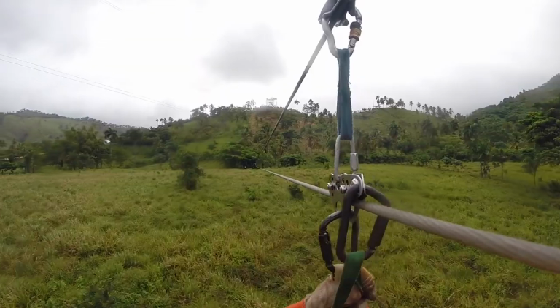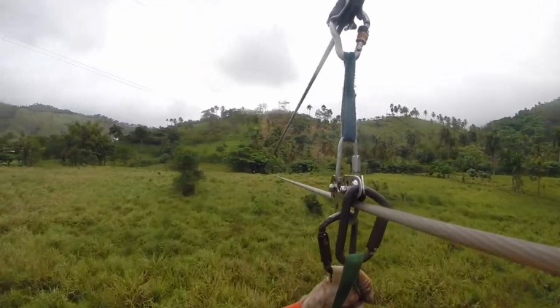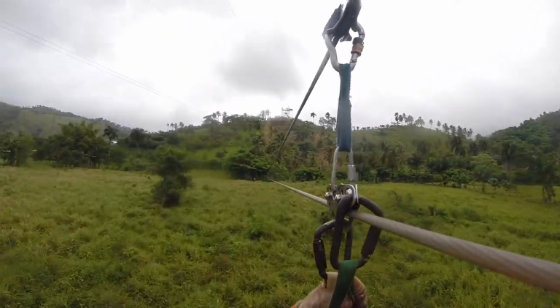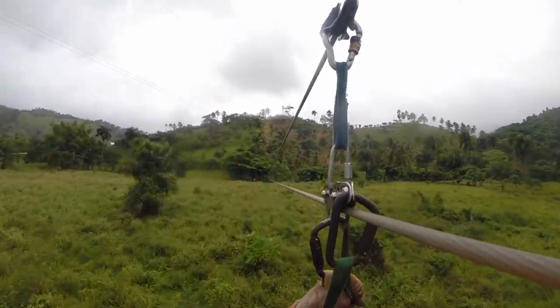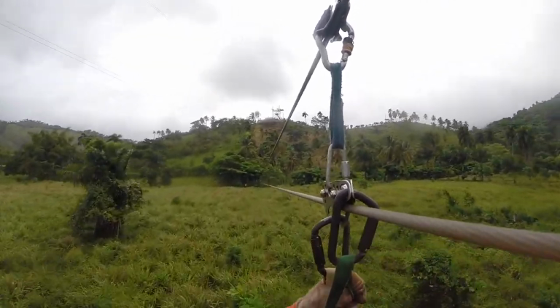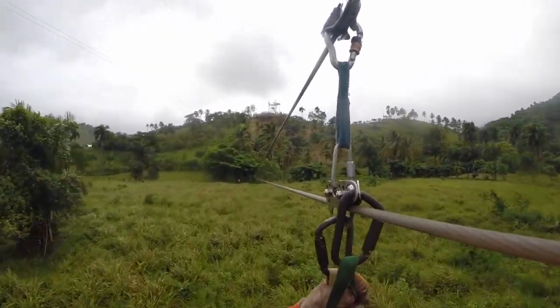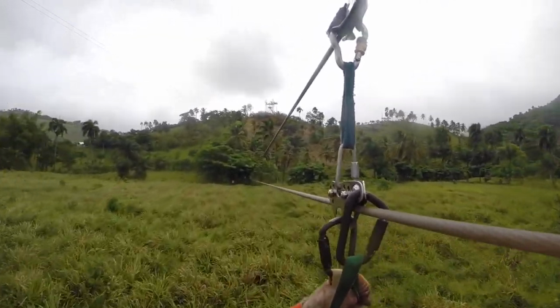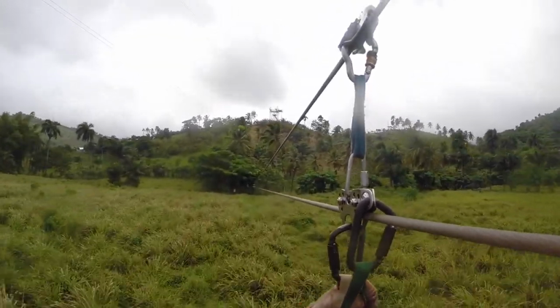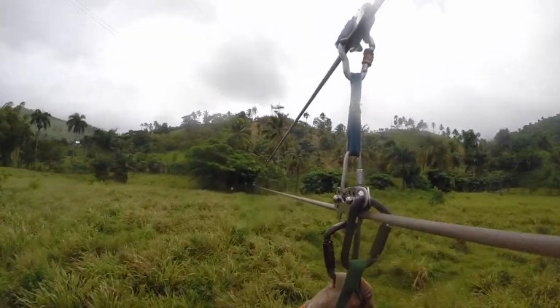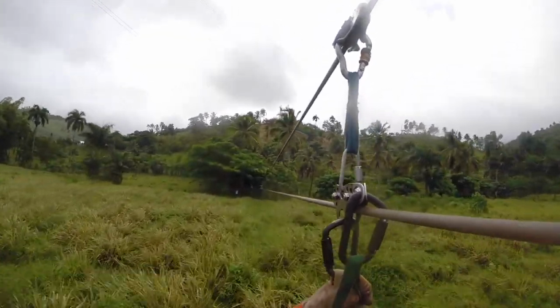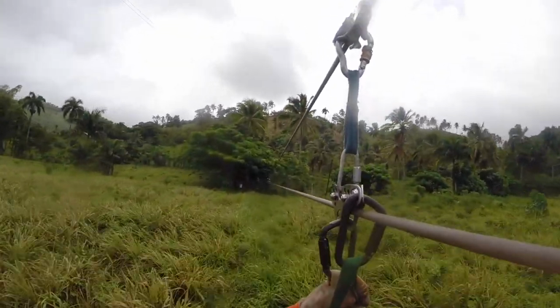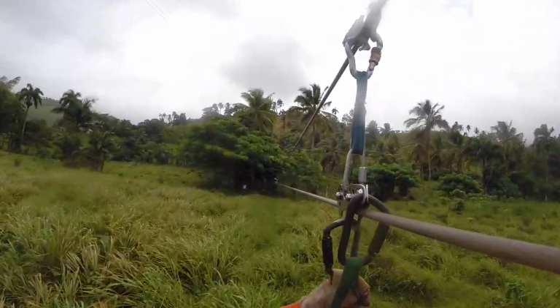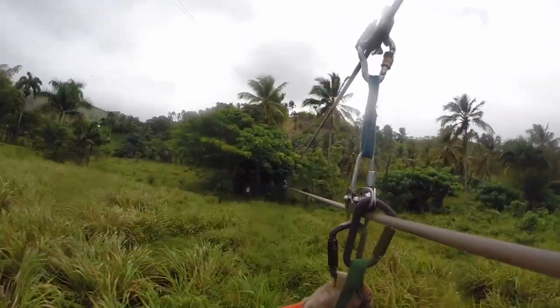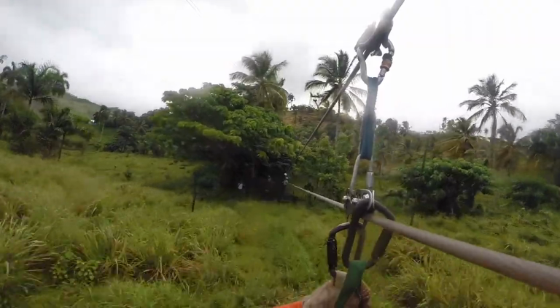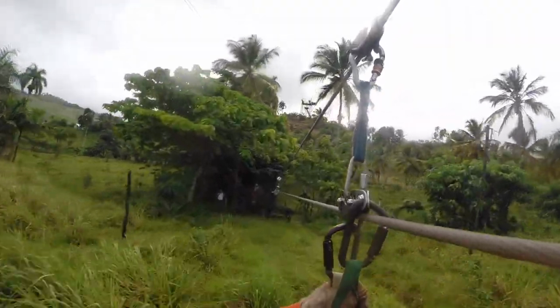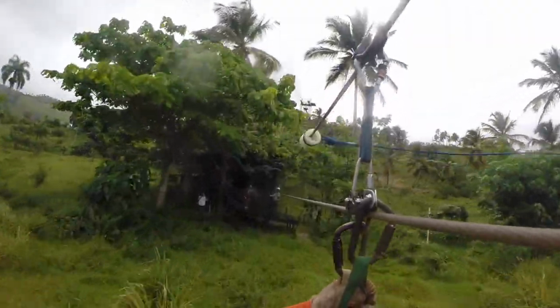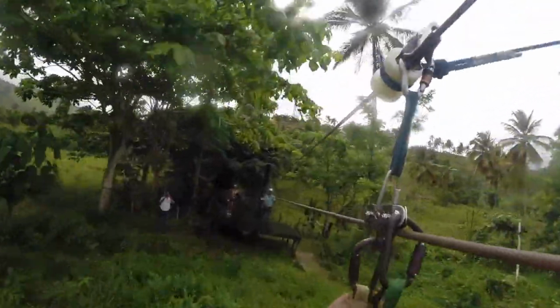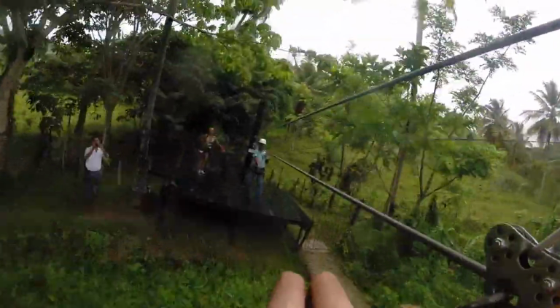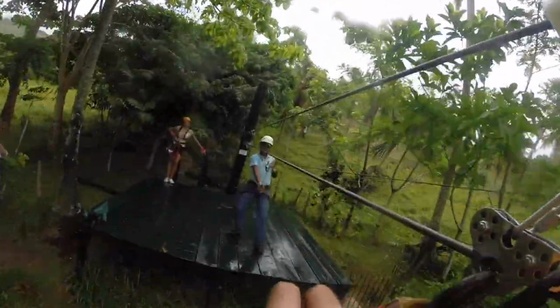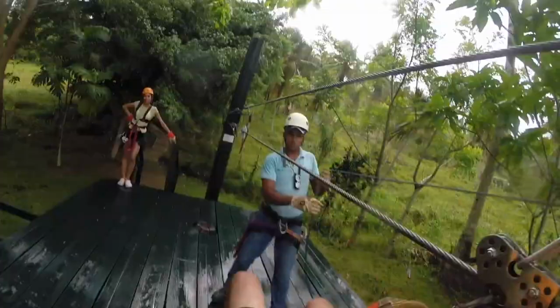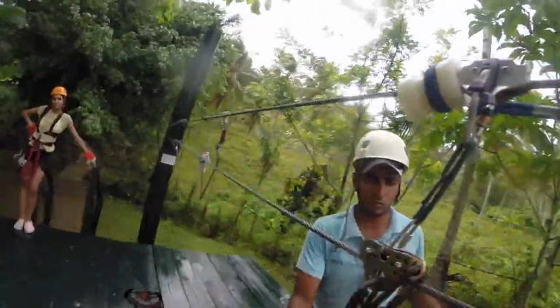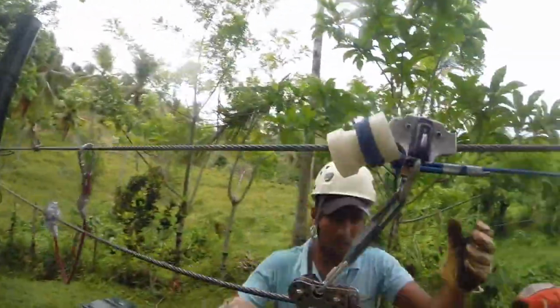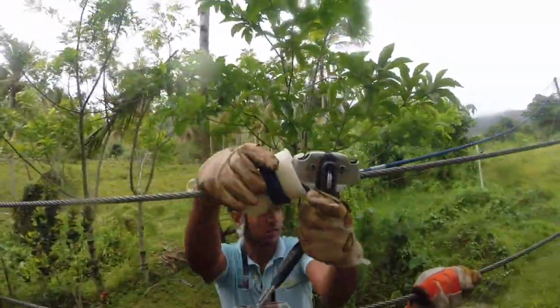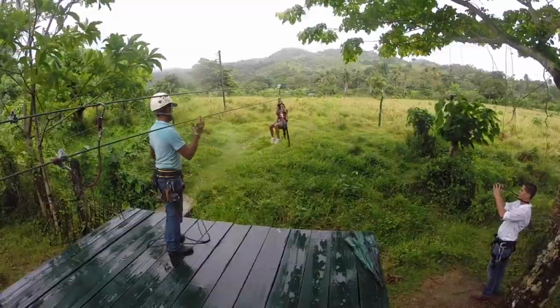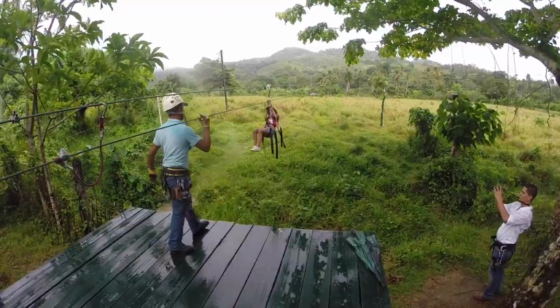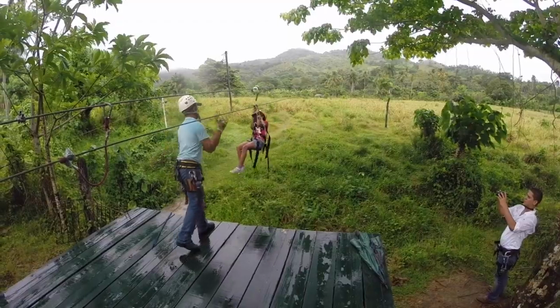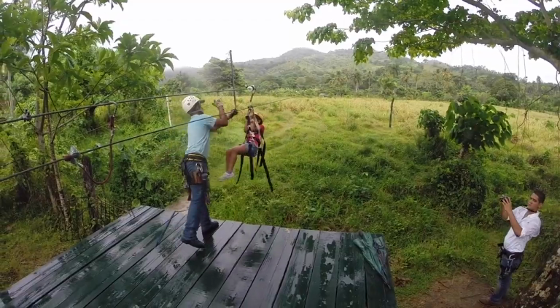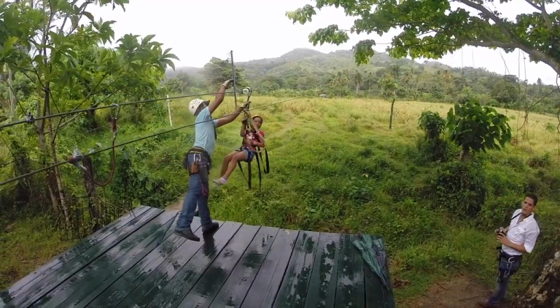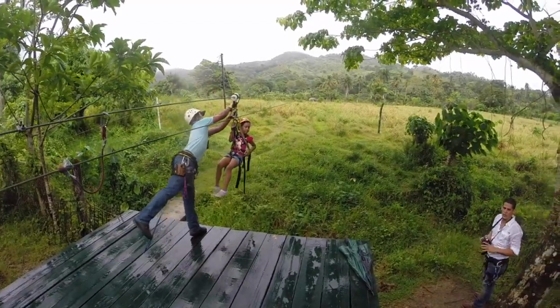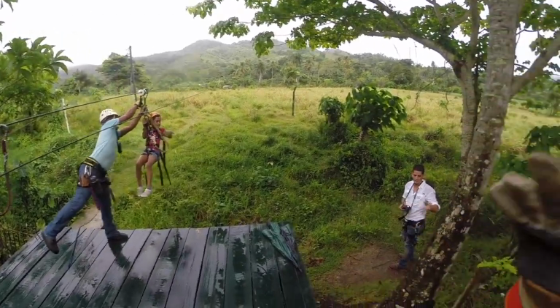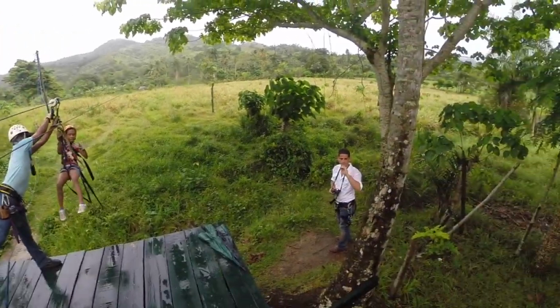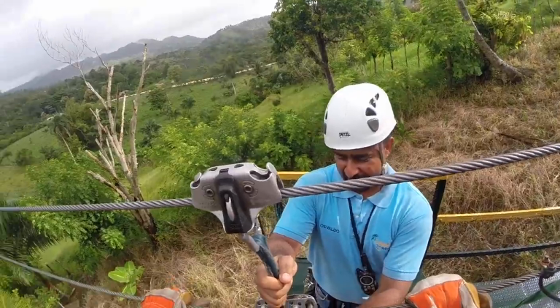Now the hike. Each platform is connected by walking trails, so after each heart-pumping zipline, we take a stroll and take in the Caribbean scenery before zipping again.